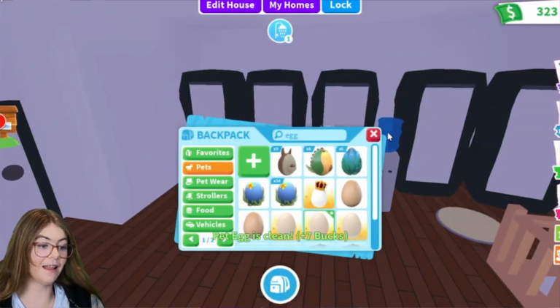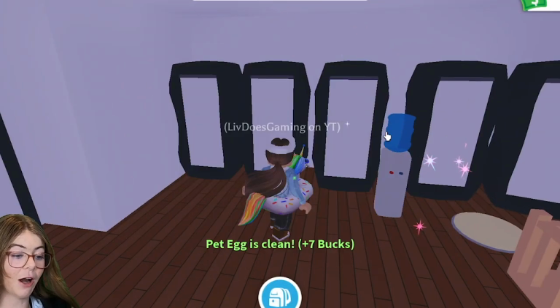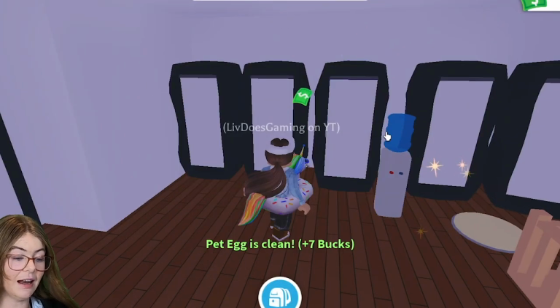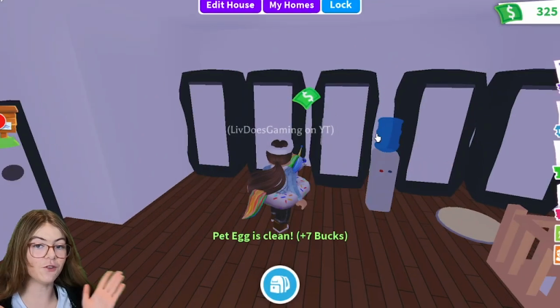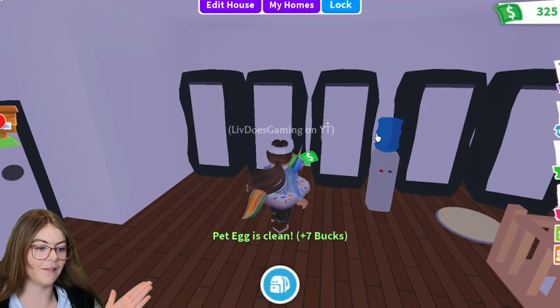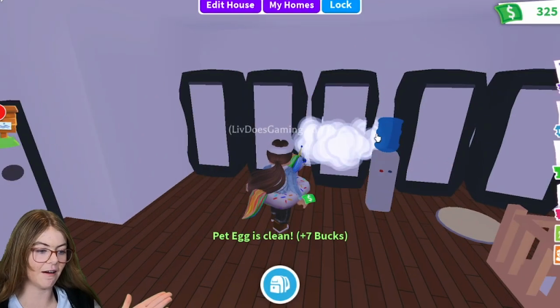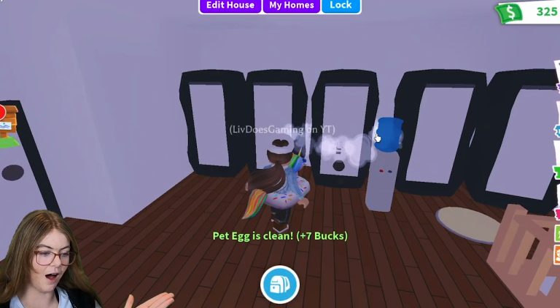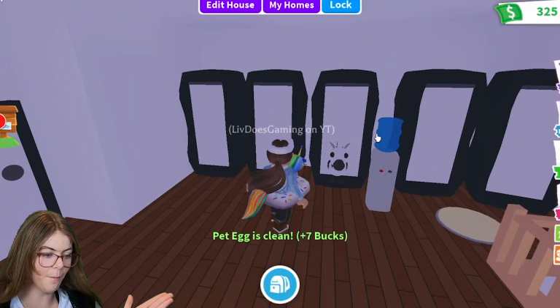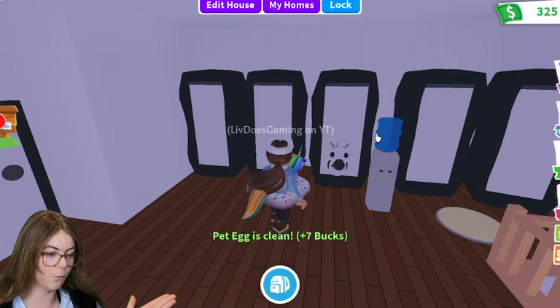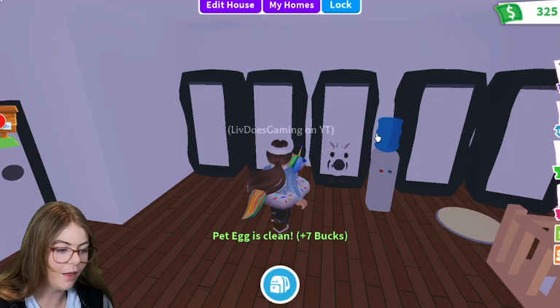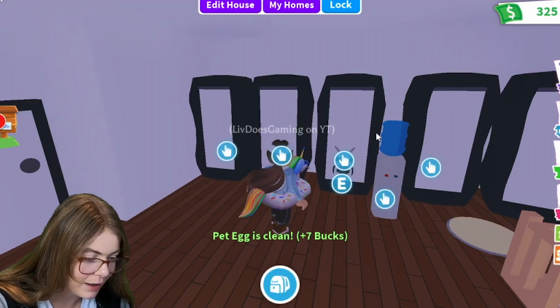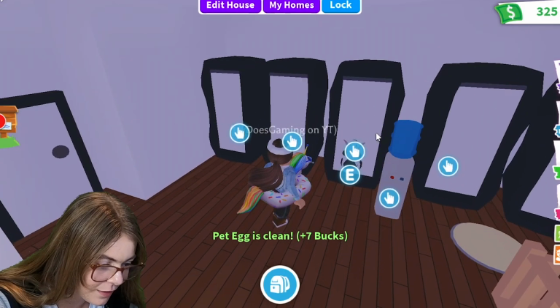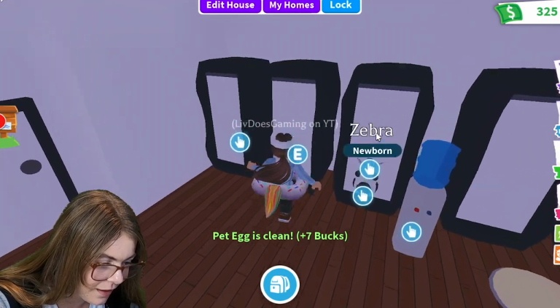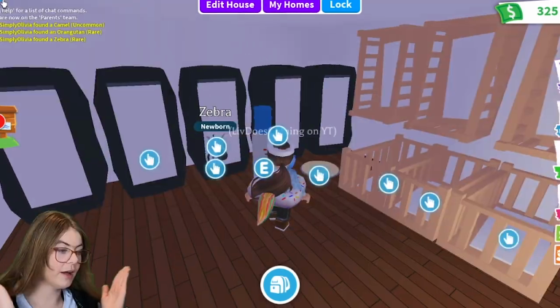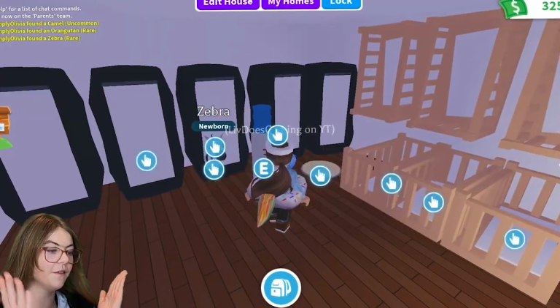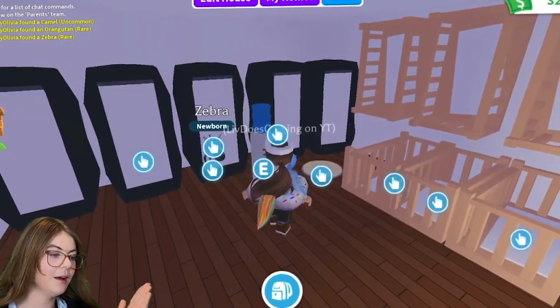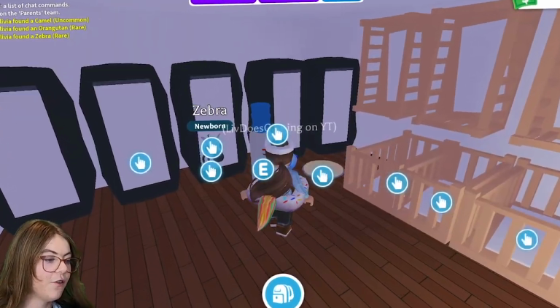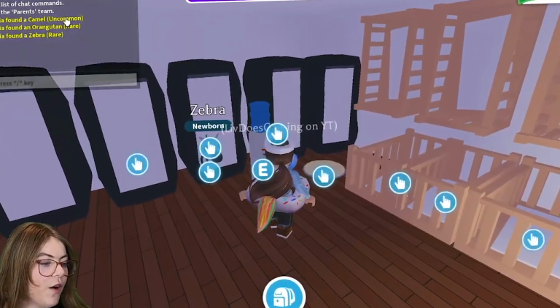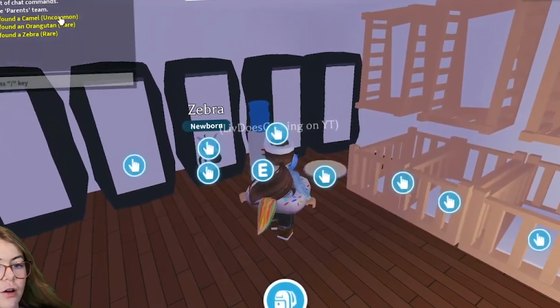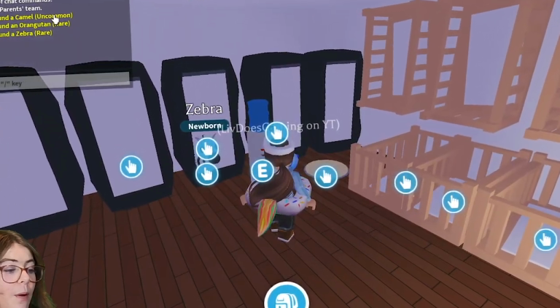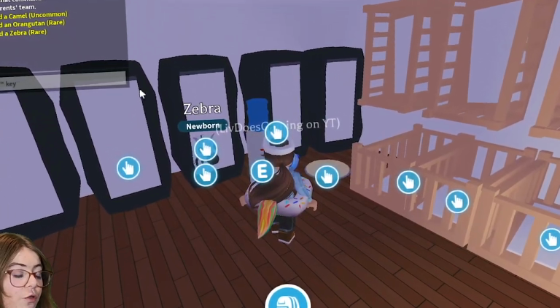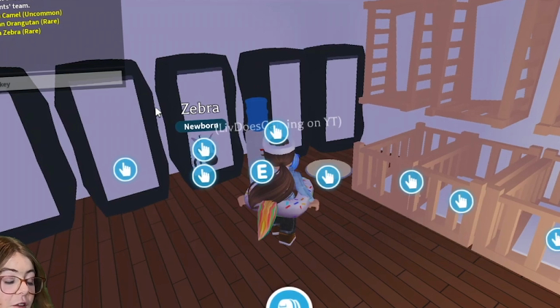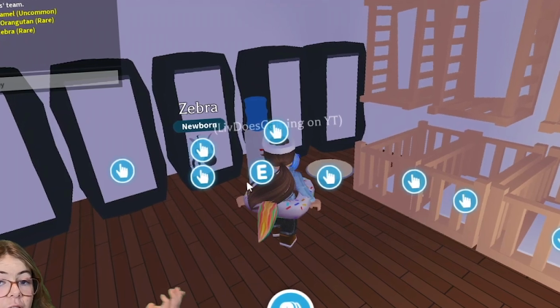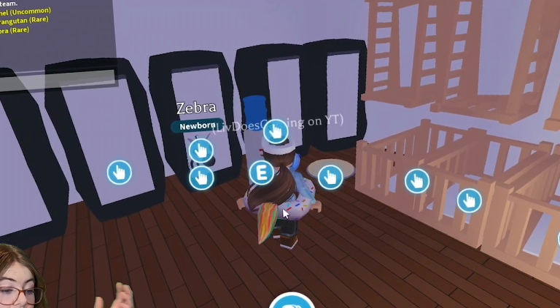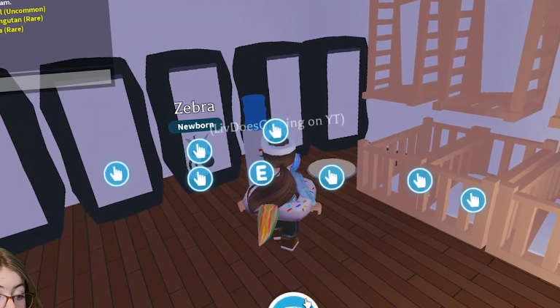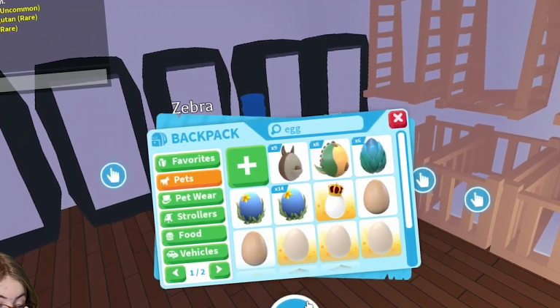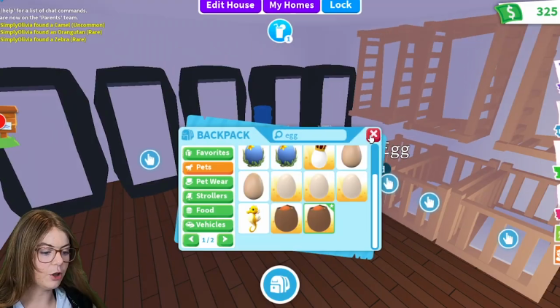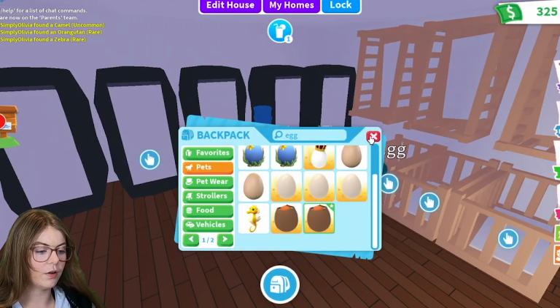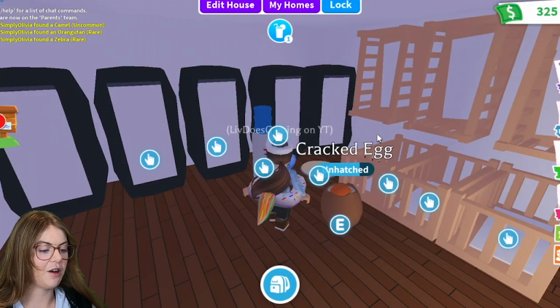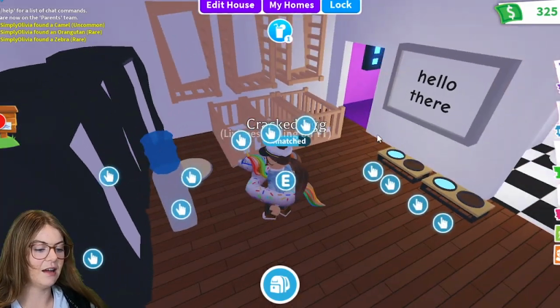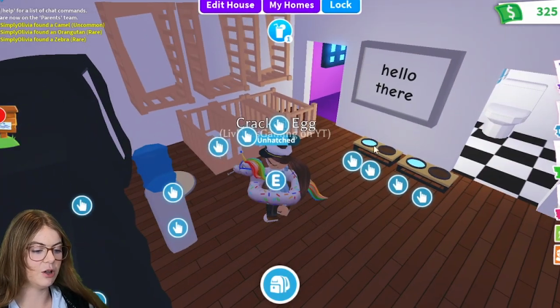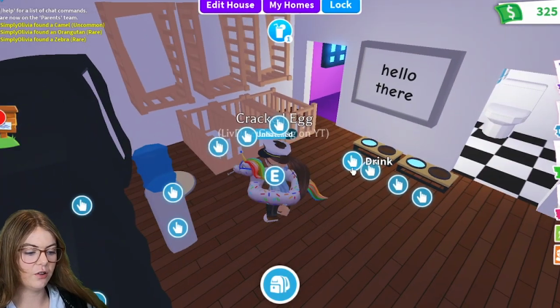Let's see what I get. I don't even know what the legendaries are. We got a zebra, and the zebra is a rare. So far we've got an uncommon and two rares — that's not even that bad to be honest. I'm going to go with another cracked egg.